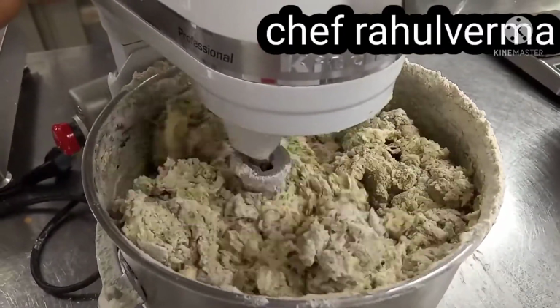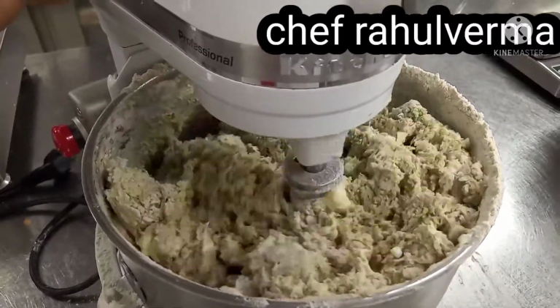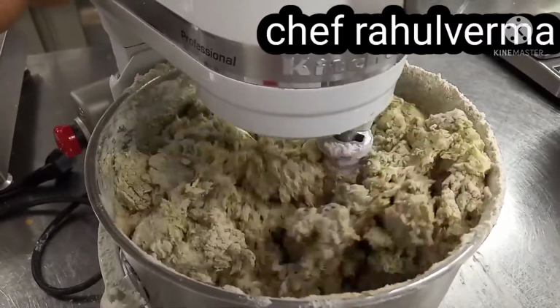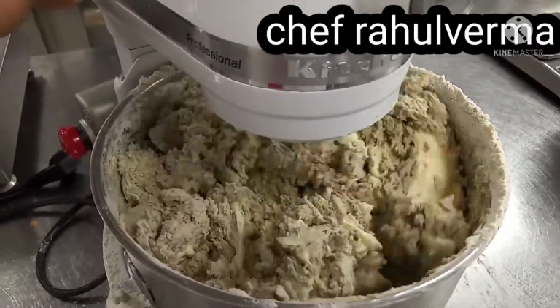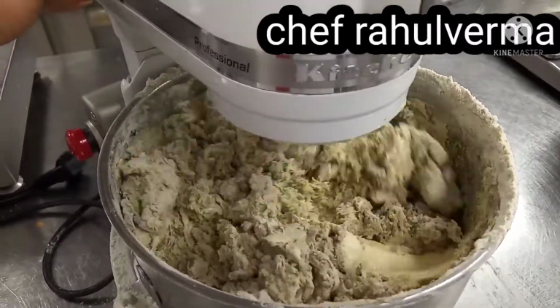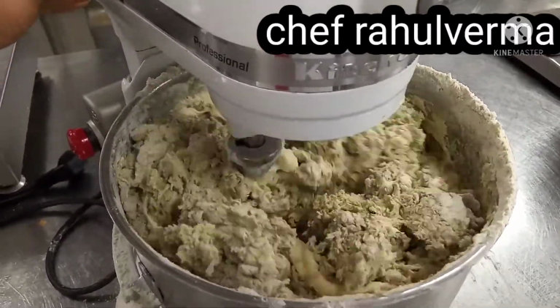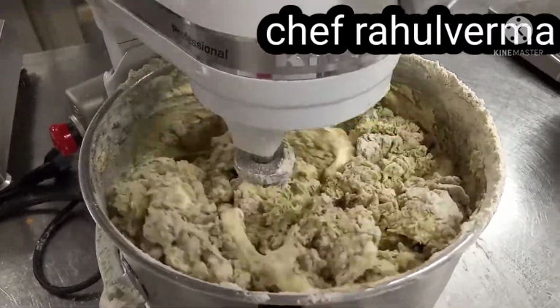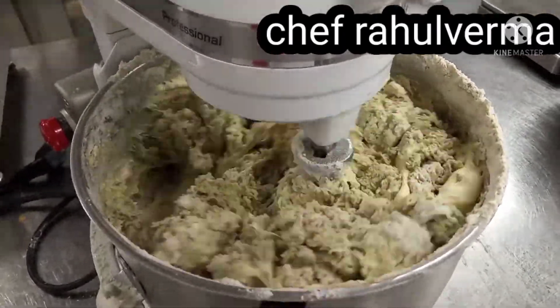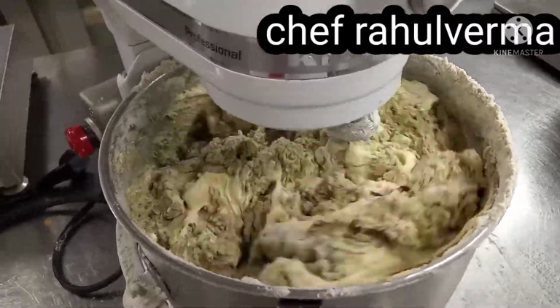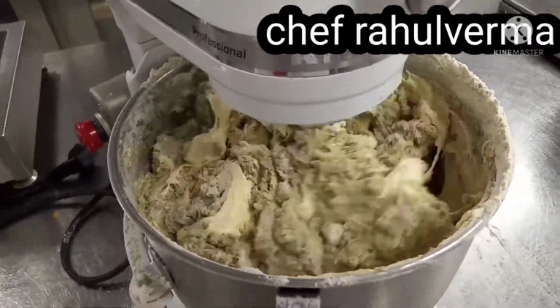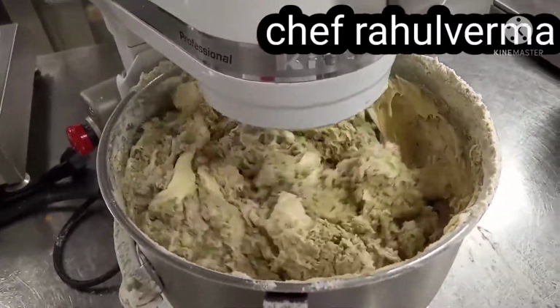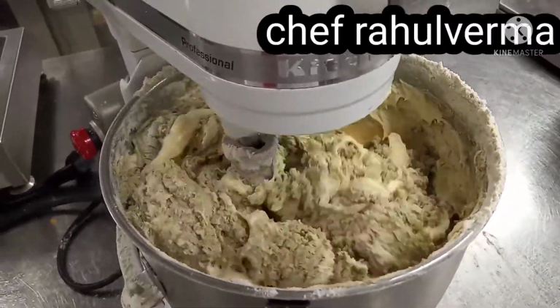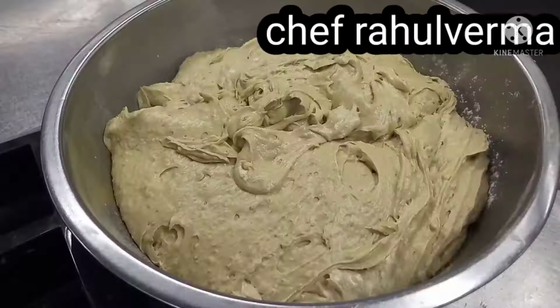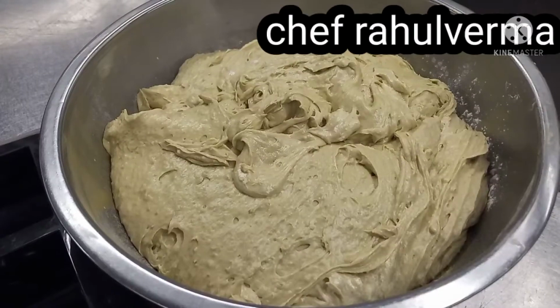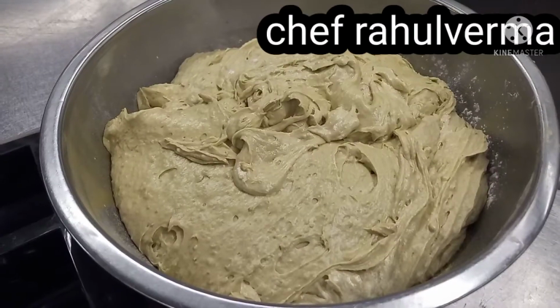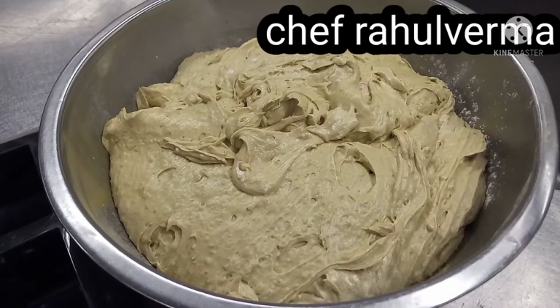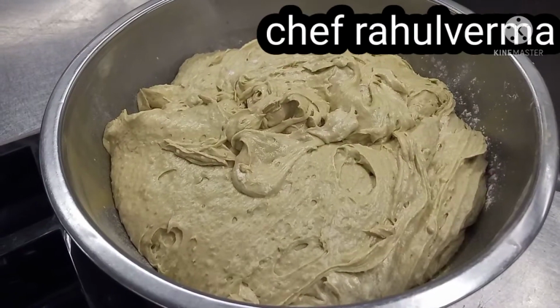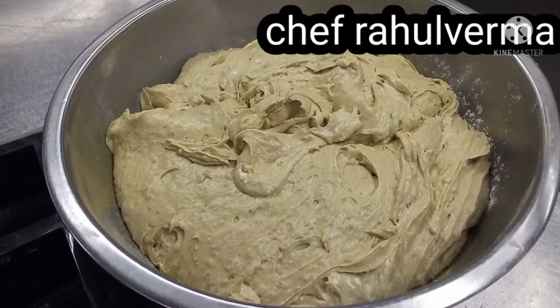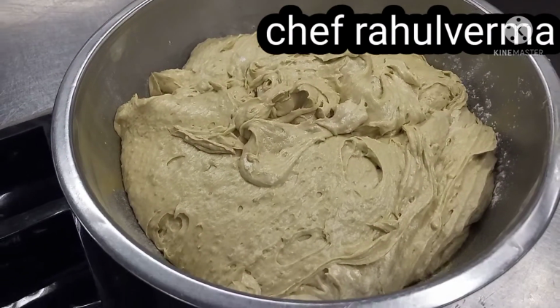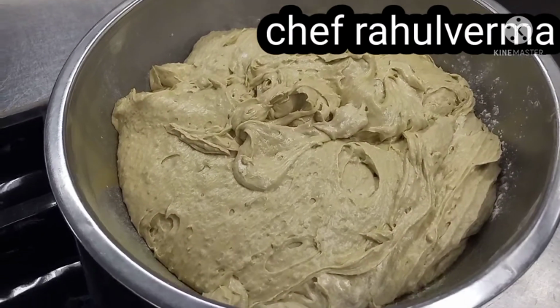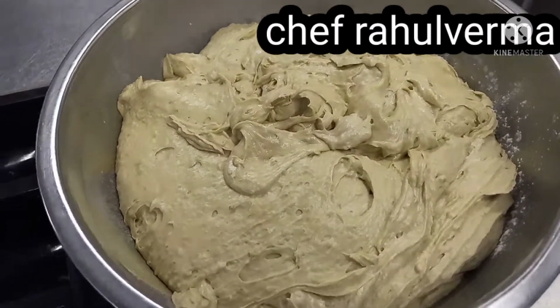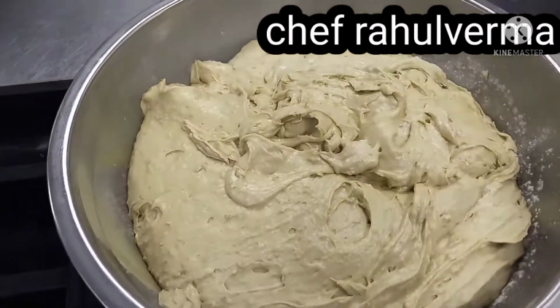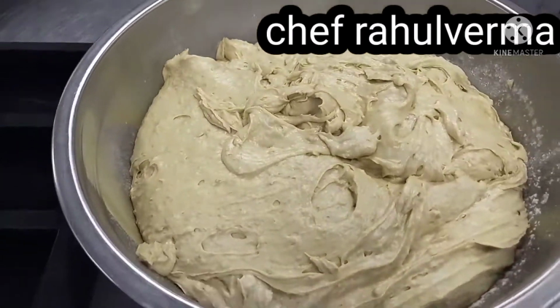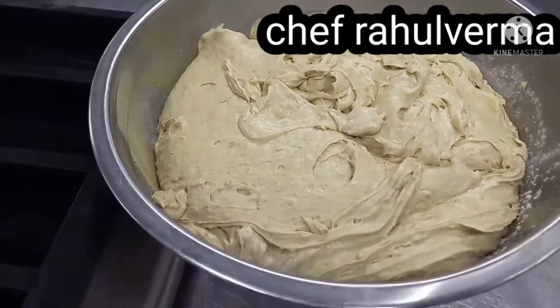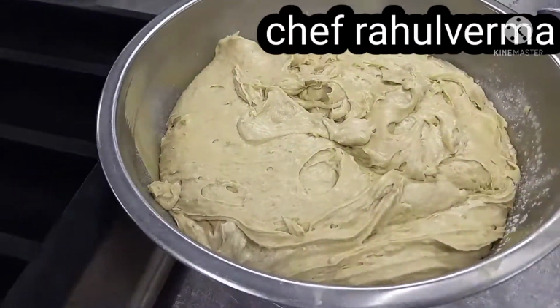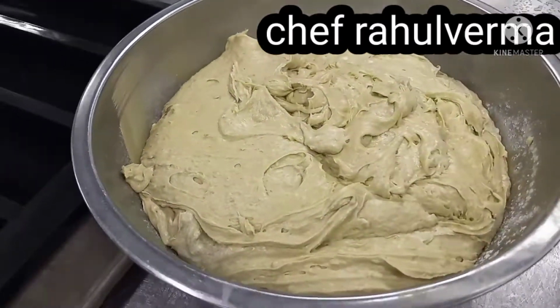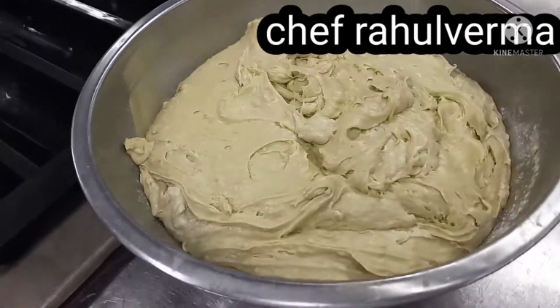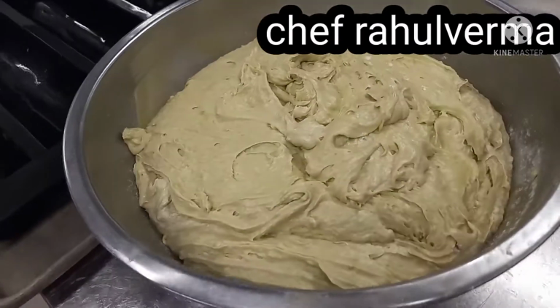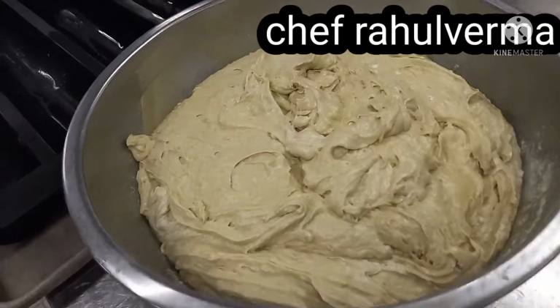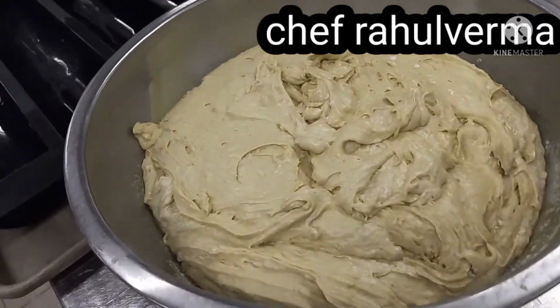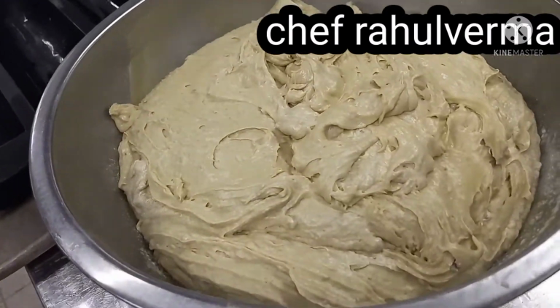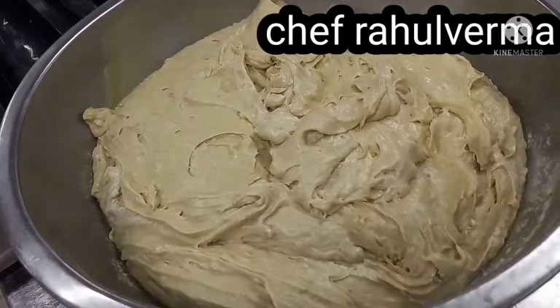Once the batter is ready, I keep it separate in another bowl. The color looks green.